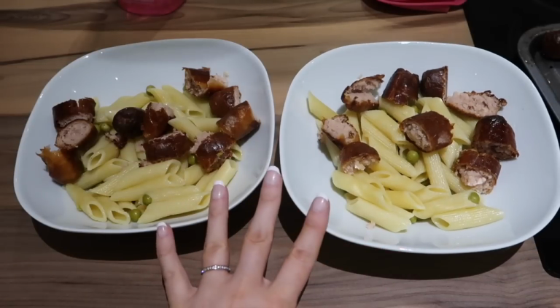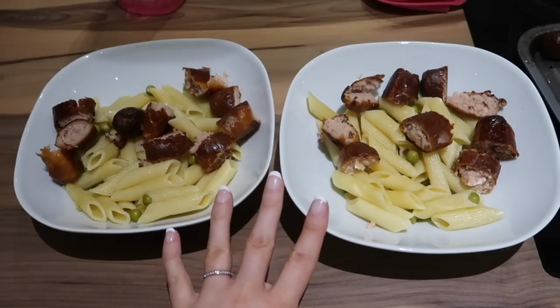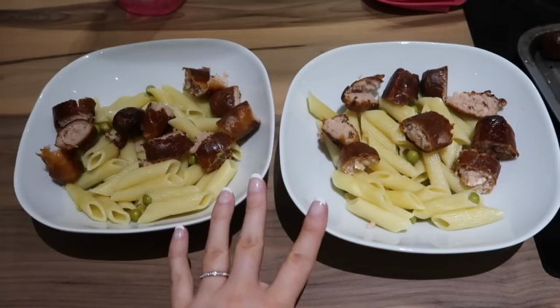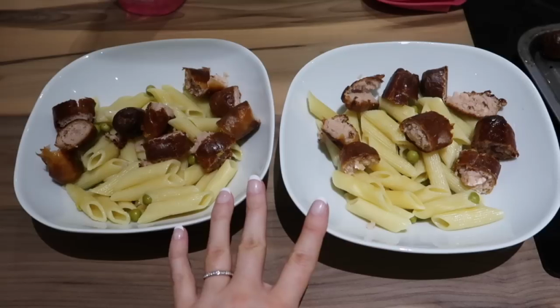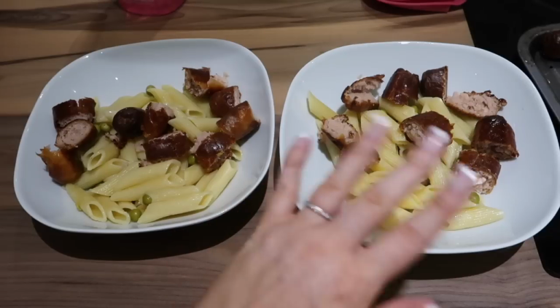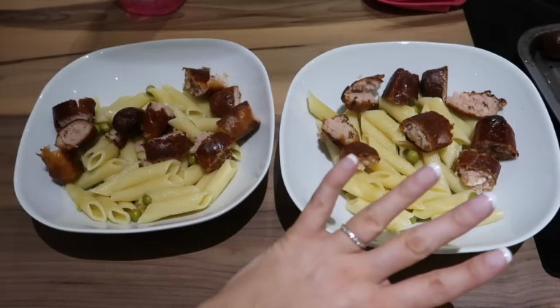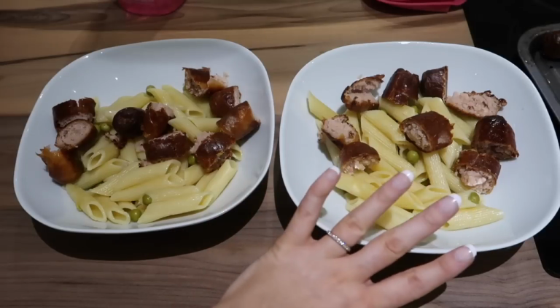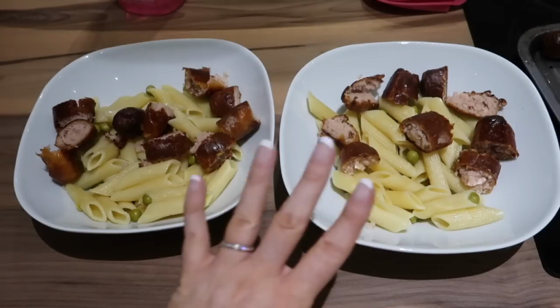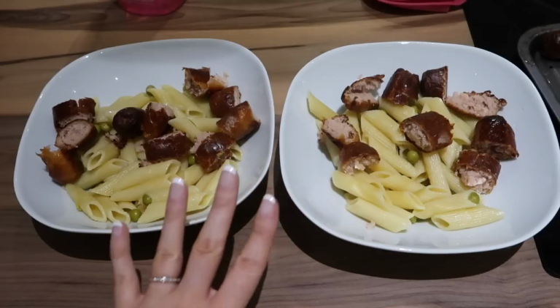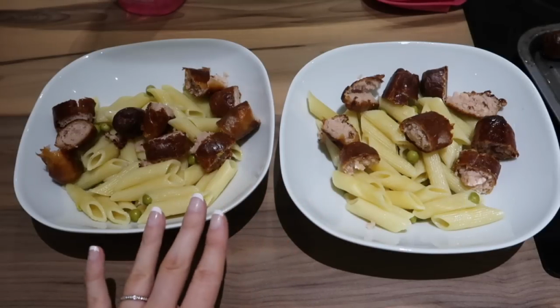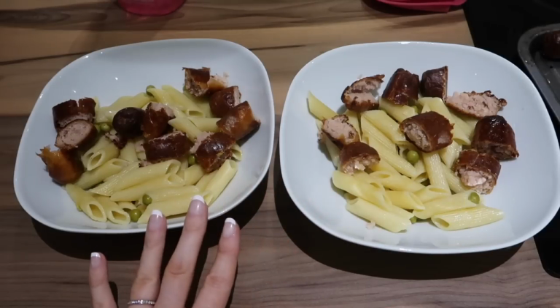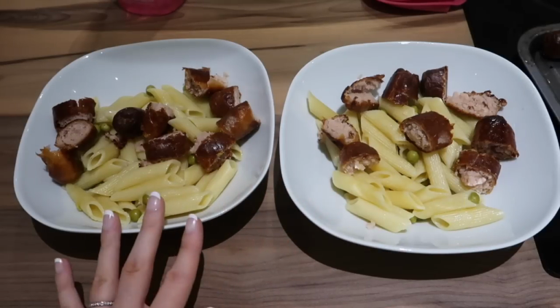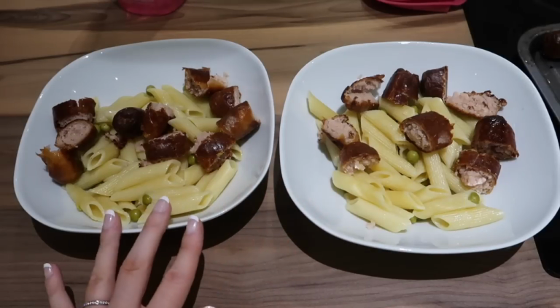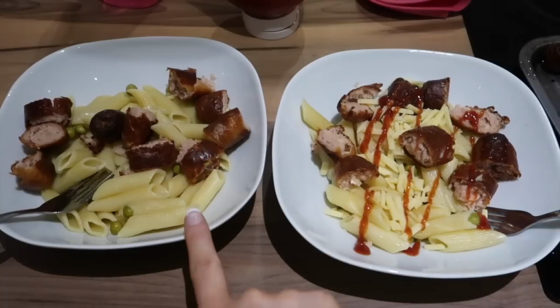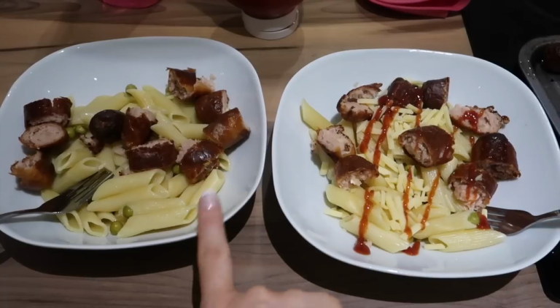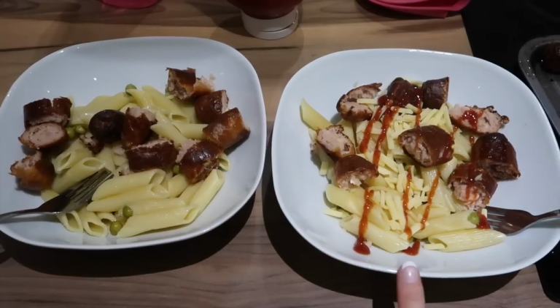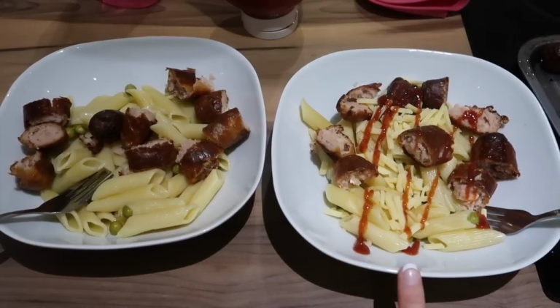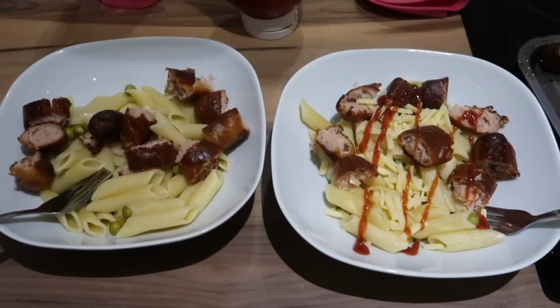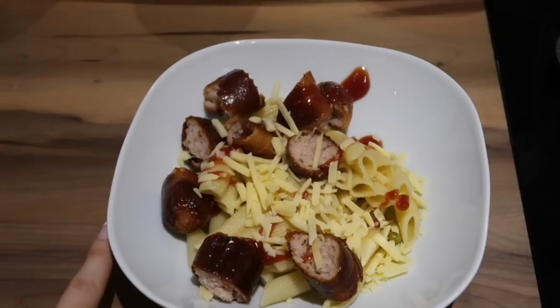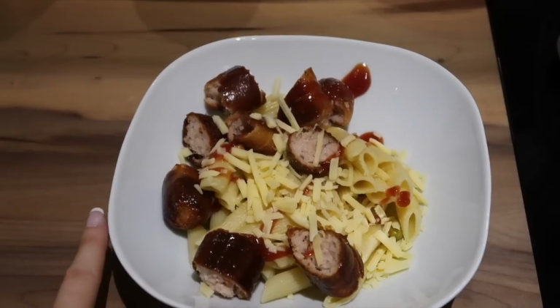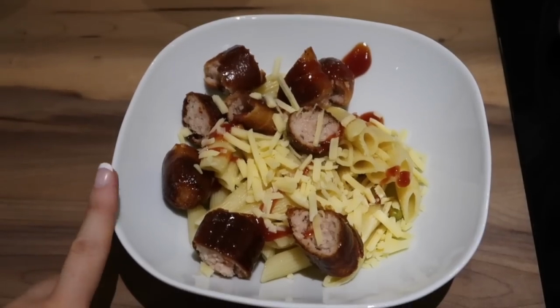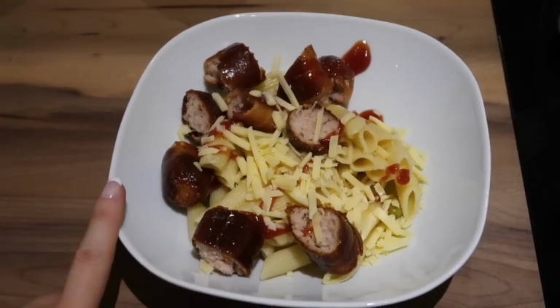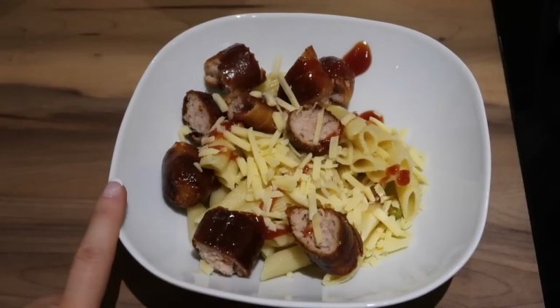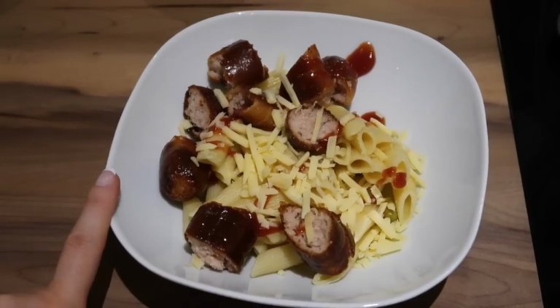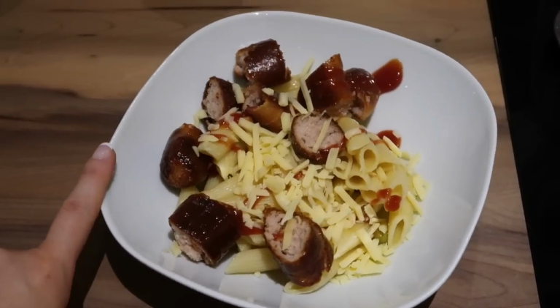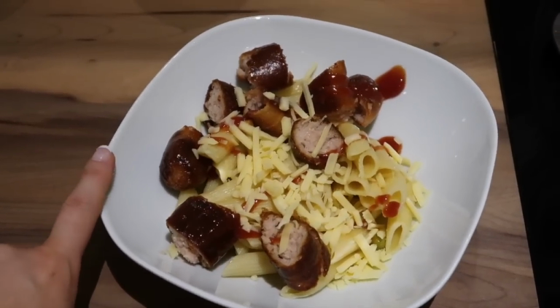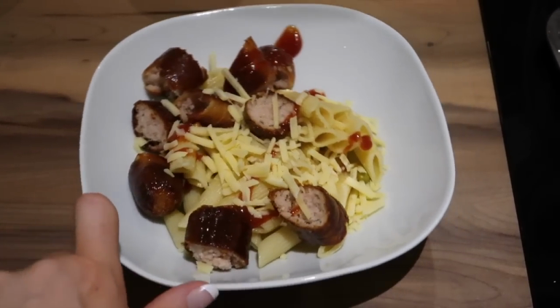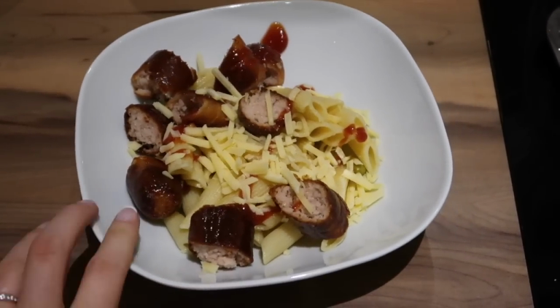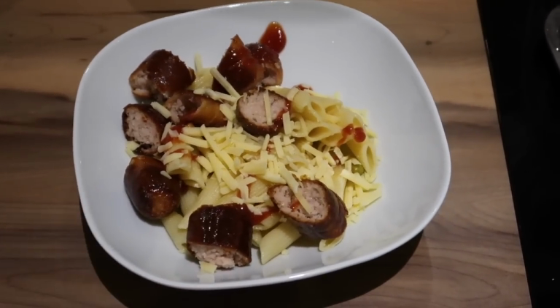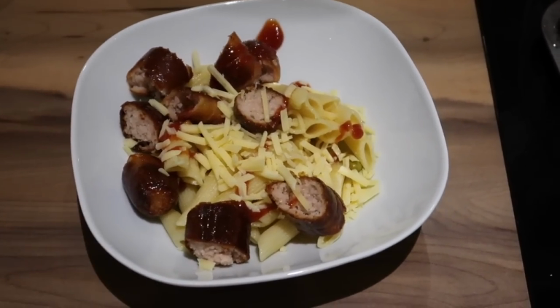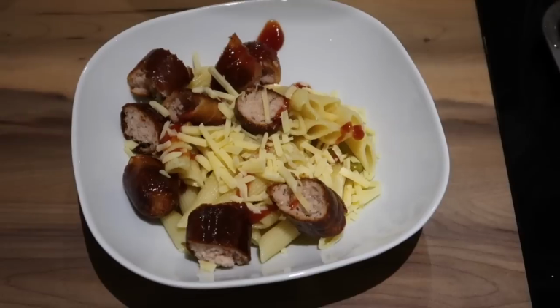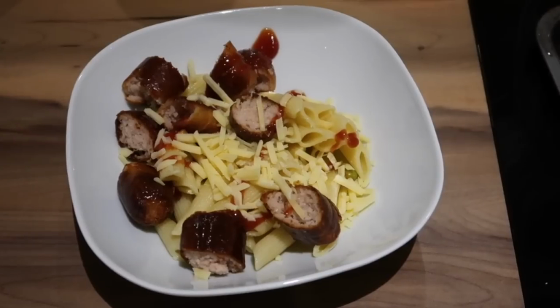Ell will have grated cheese over the top of hers, and Caitlin doesn't like cheese so she won't. This is mine — I thought Ell's looked good so I did the same, and Andrew will get his when he comes in from work.